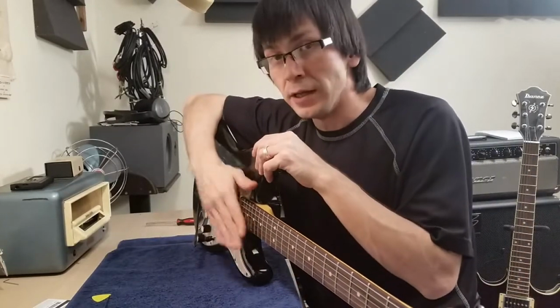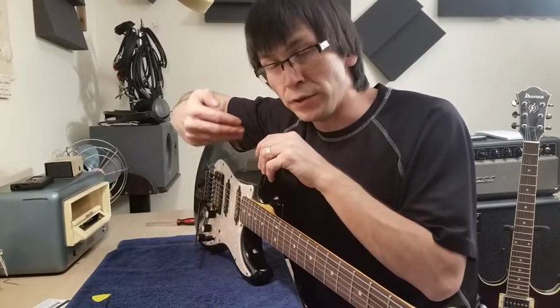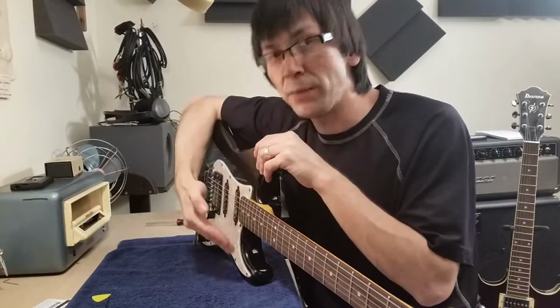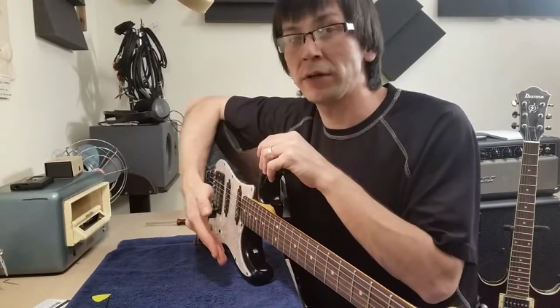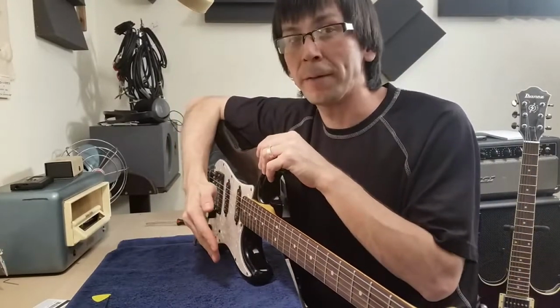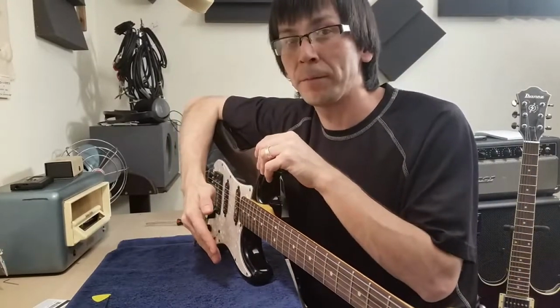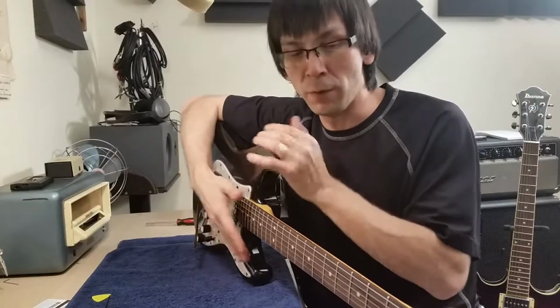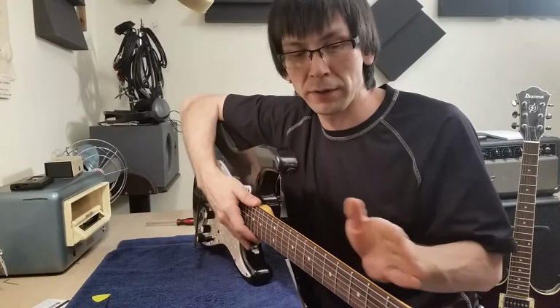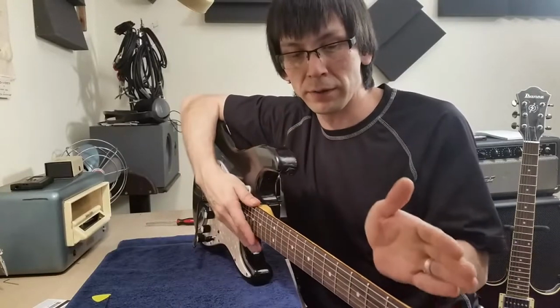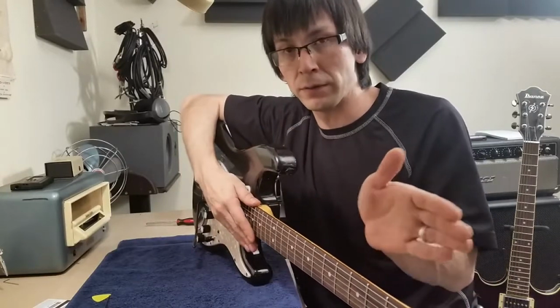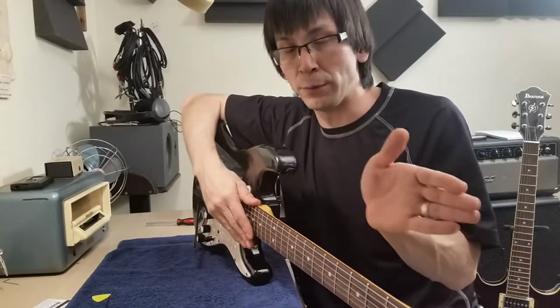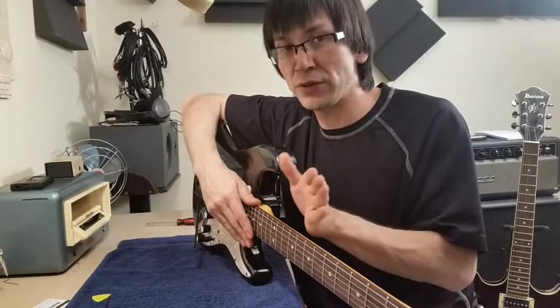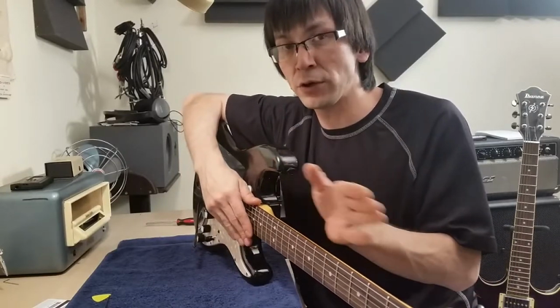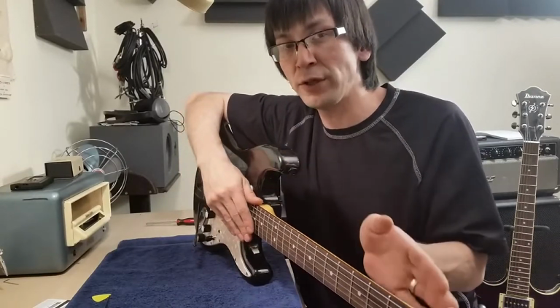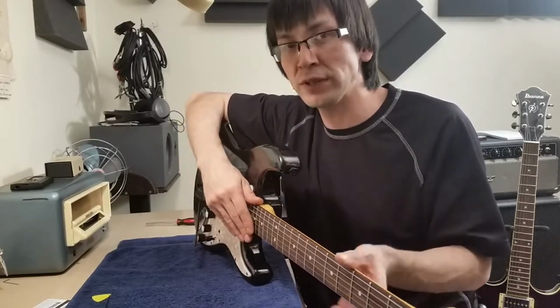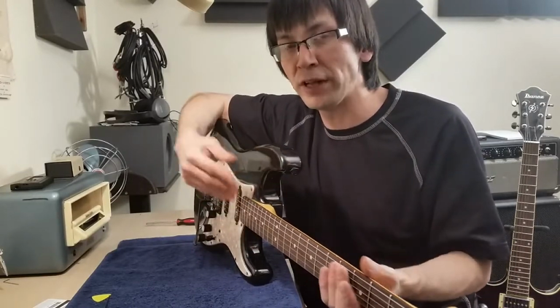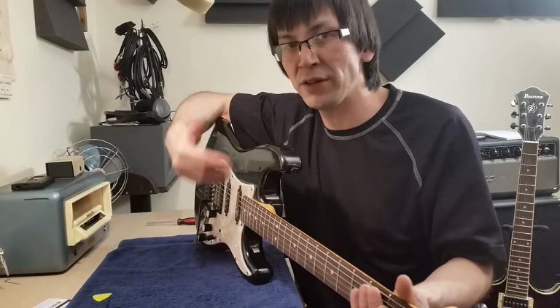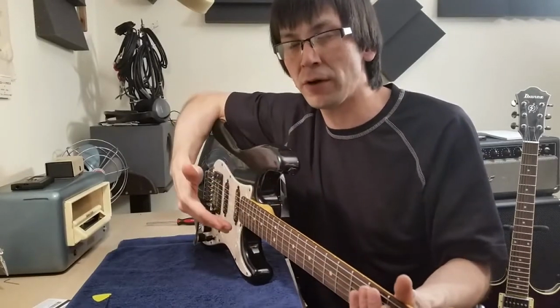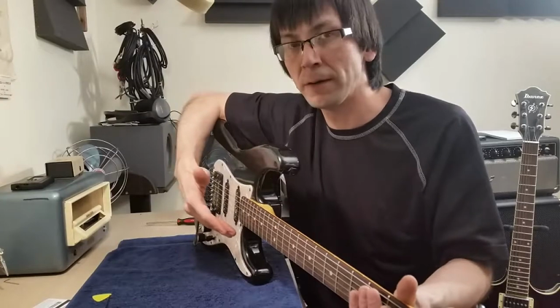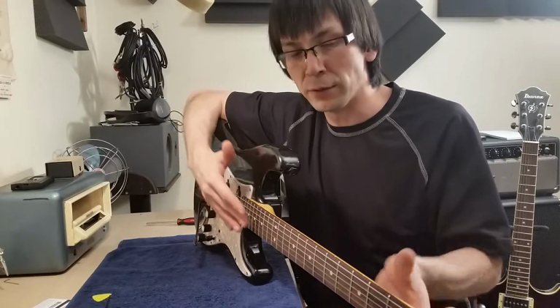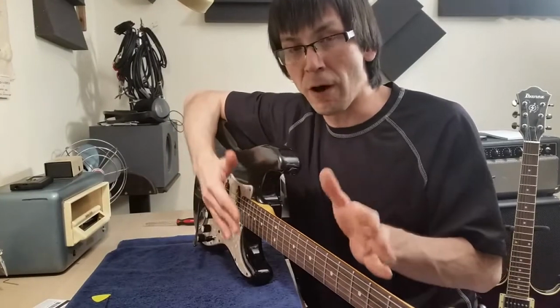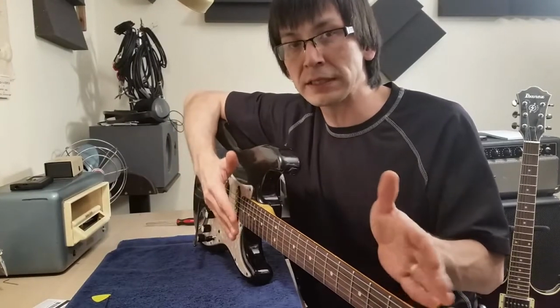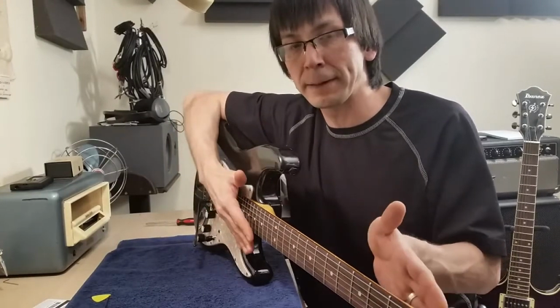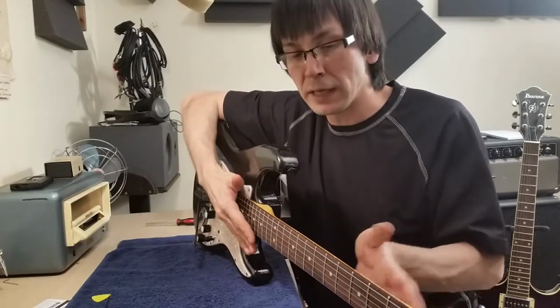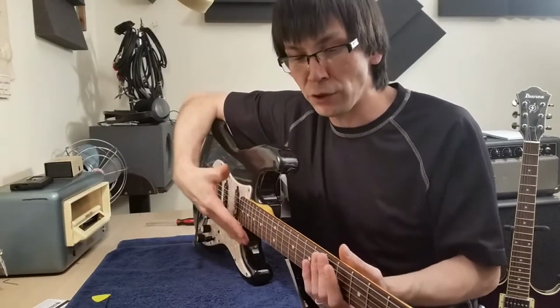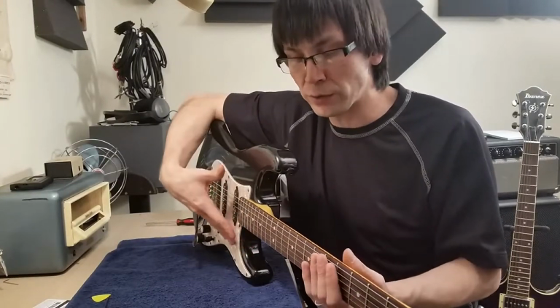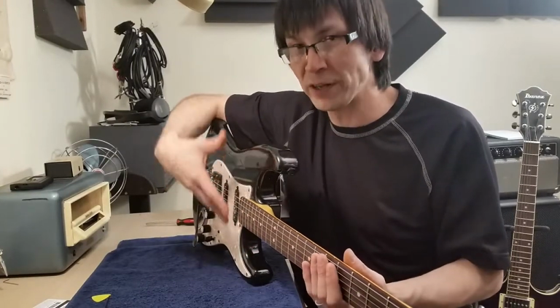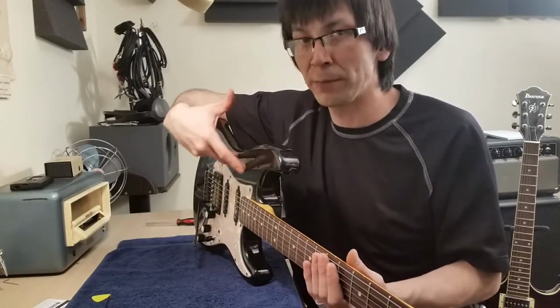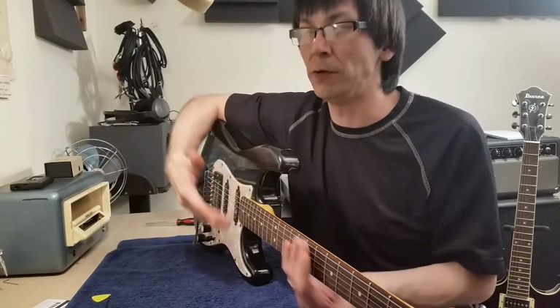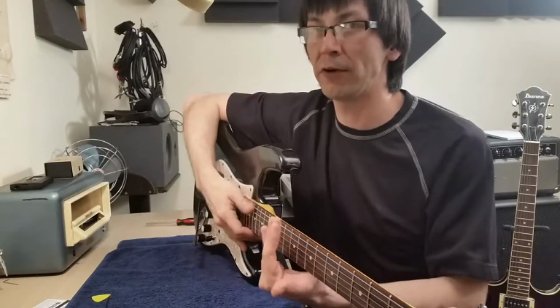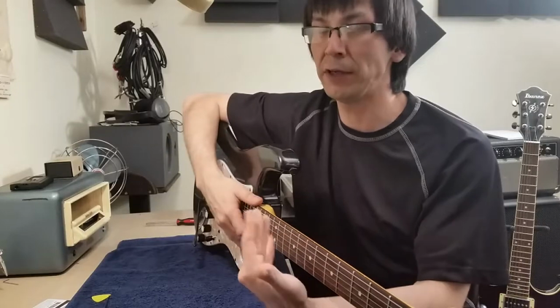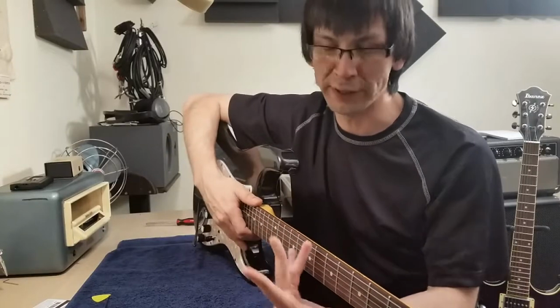Tune up the guitar — you want the pressure you're going to be using when you play the guitar to be on the neck. You also want it to be upright; you don't want gravity pulling down on the strings.